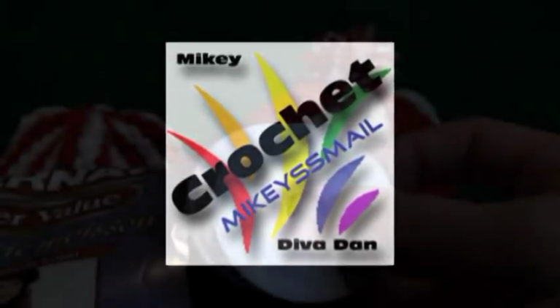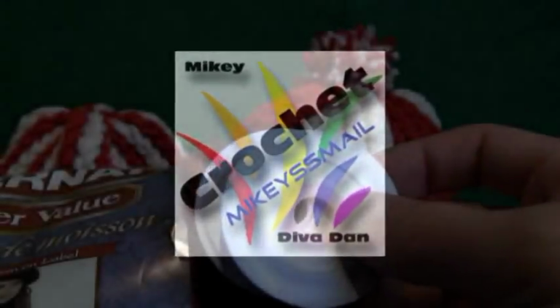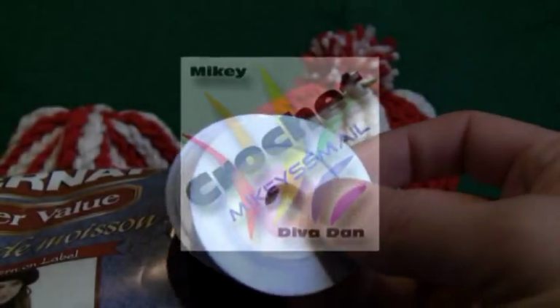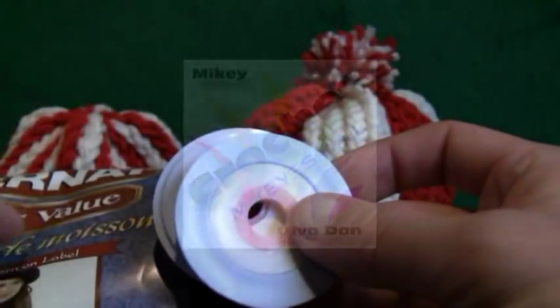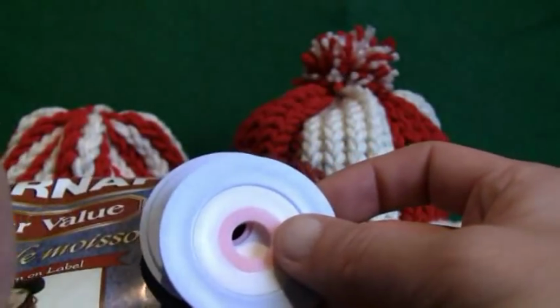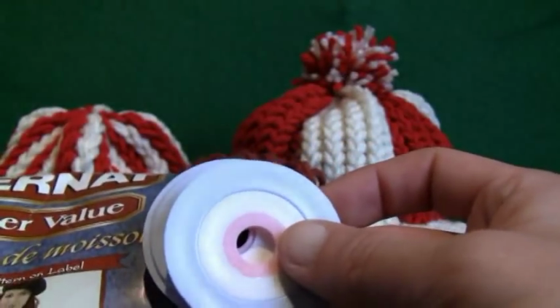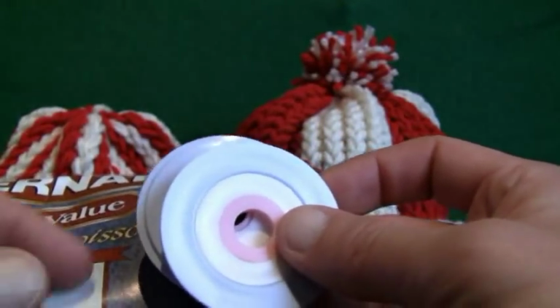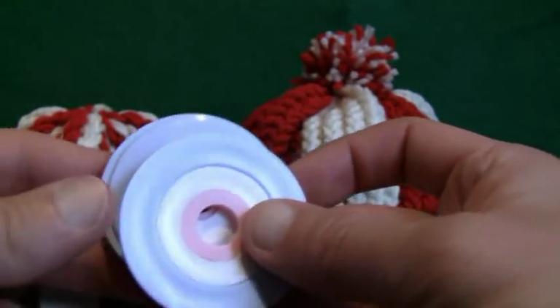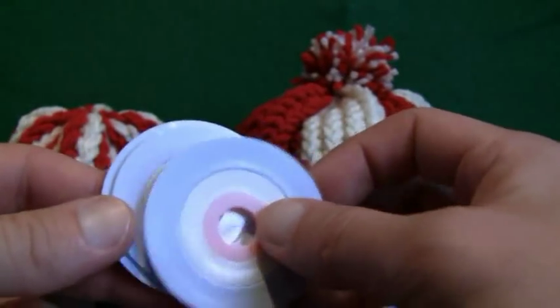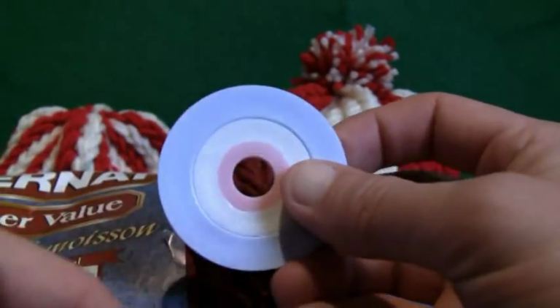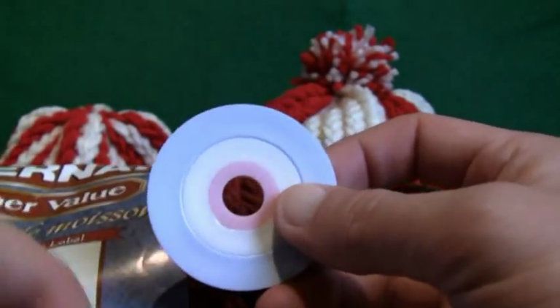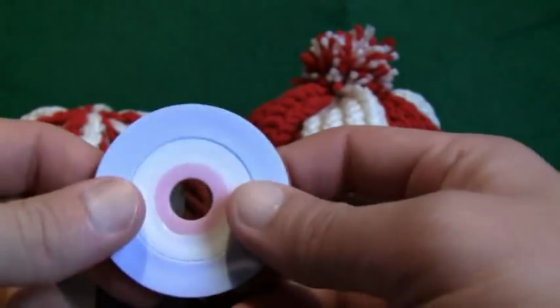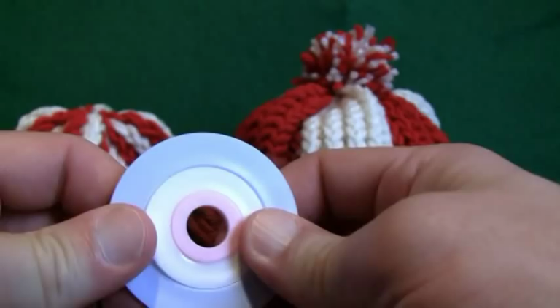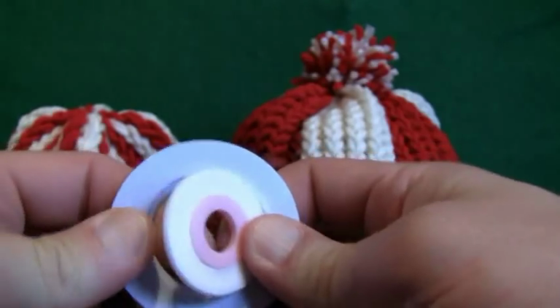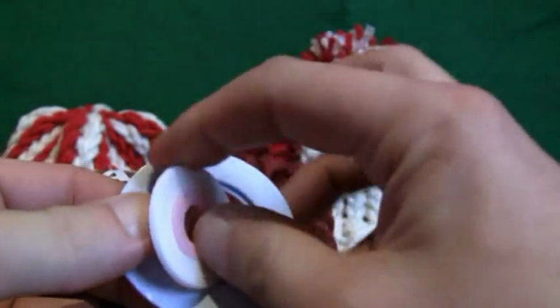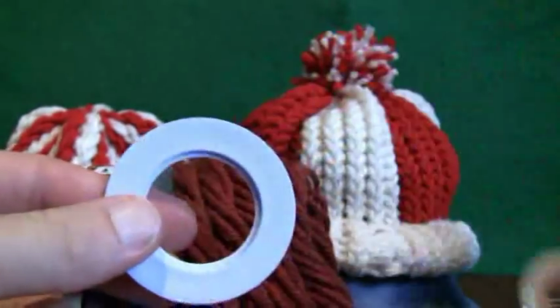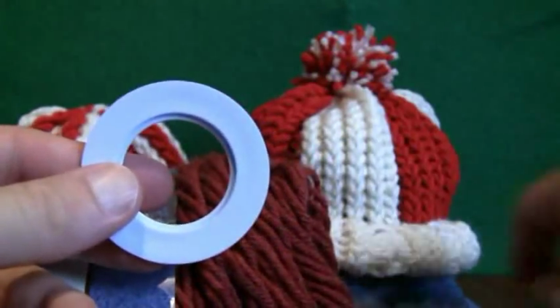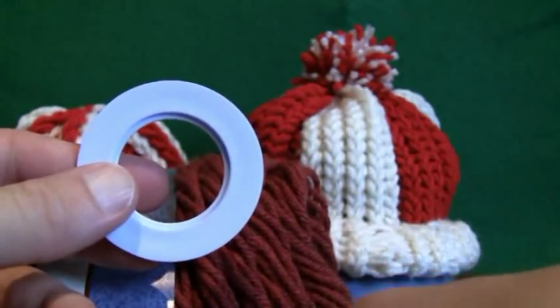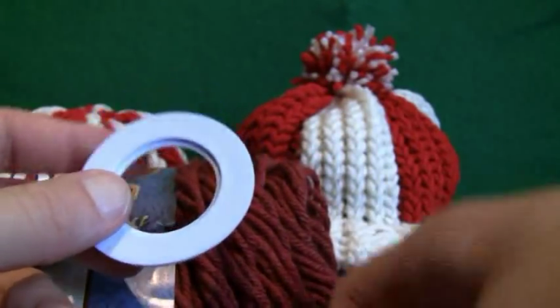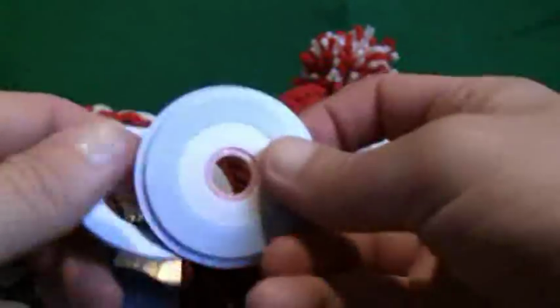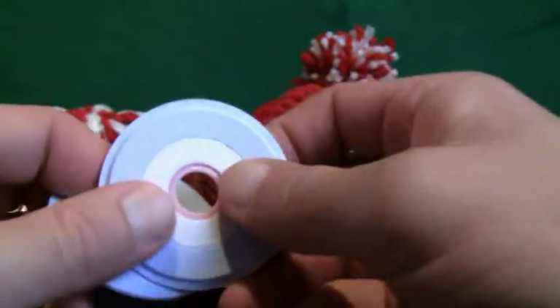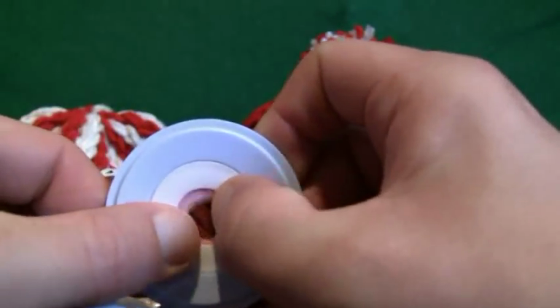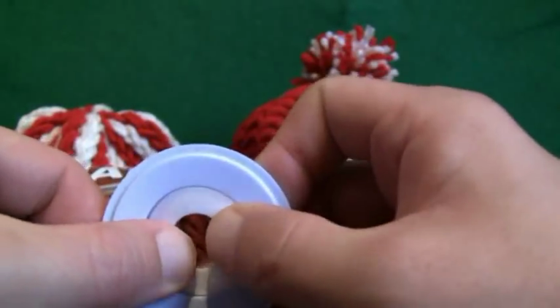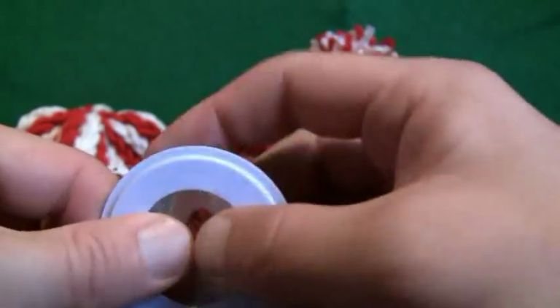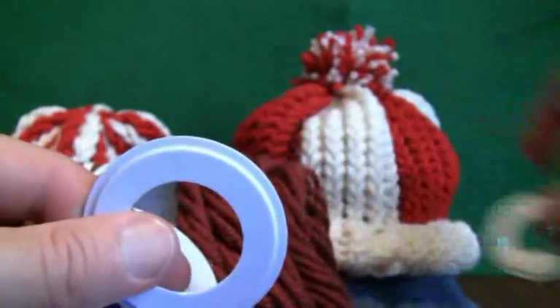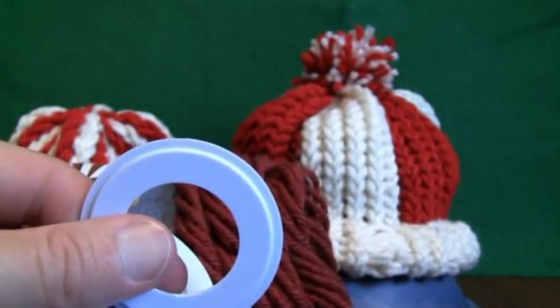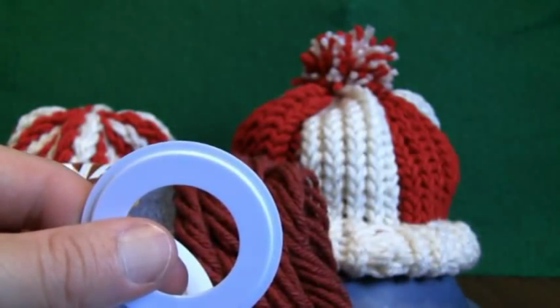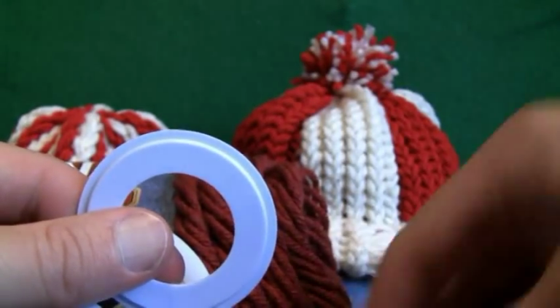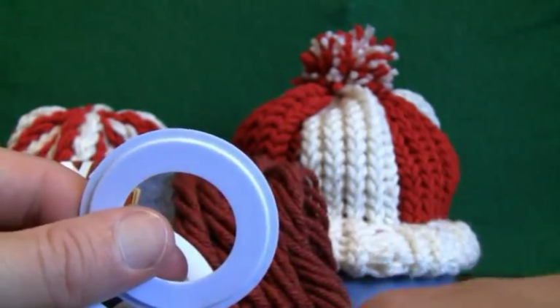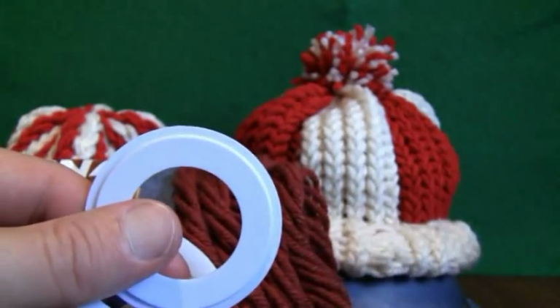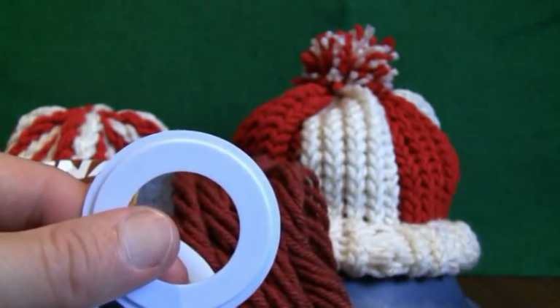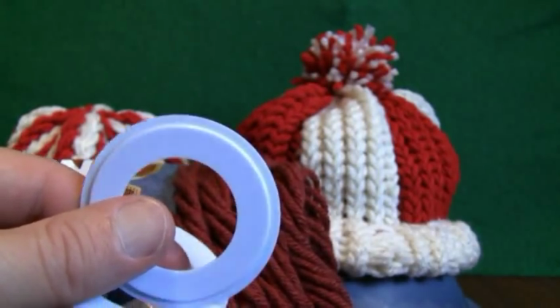First of all, what we need to do is decide how big we want this thing. I'm gonna remove the two center rings off both, just pull them out like so, and we wanna keep those in a safe spot so we don't lose them later.